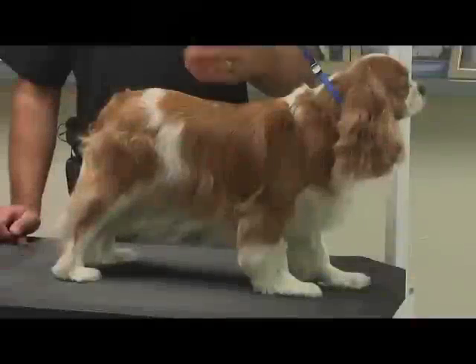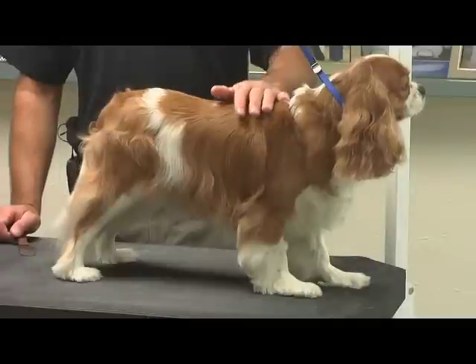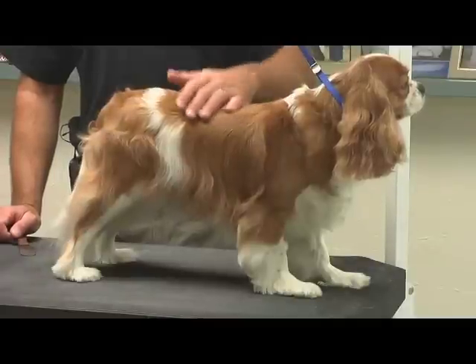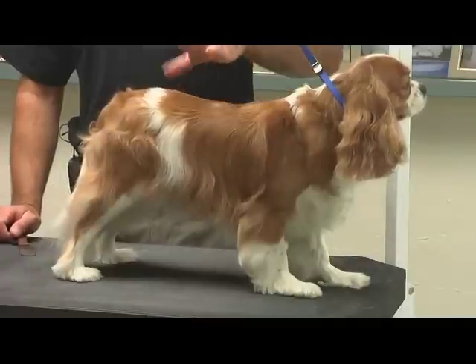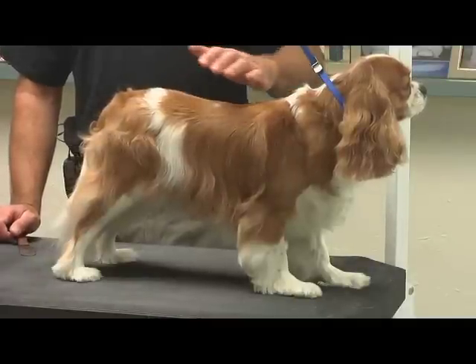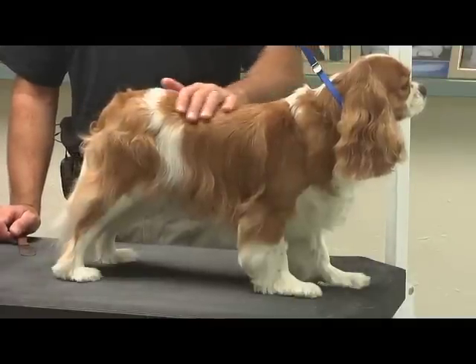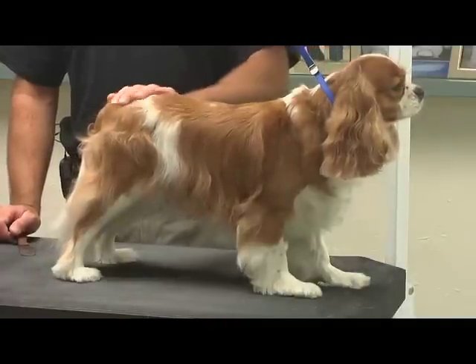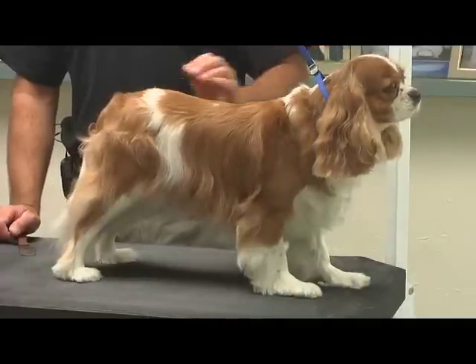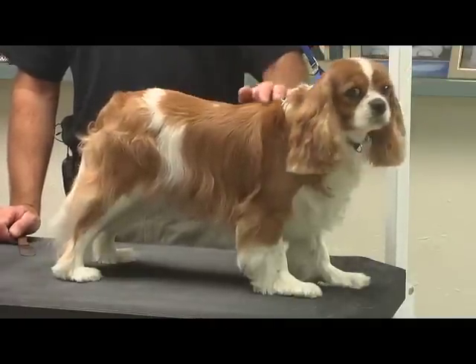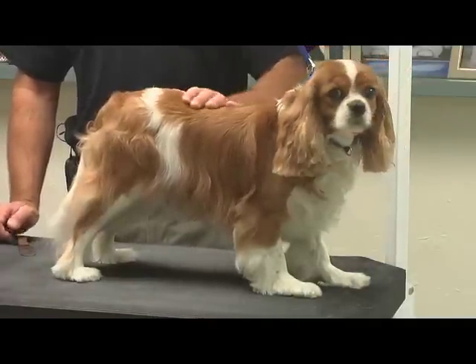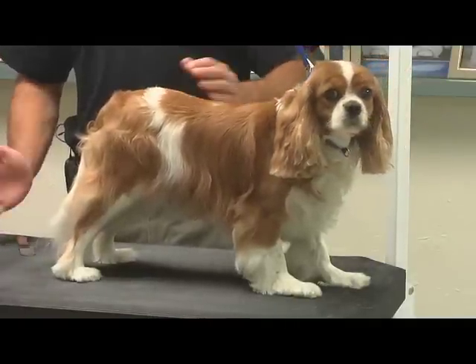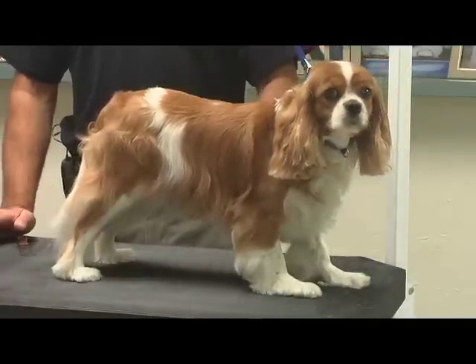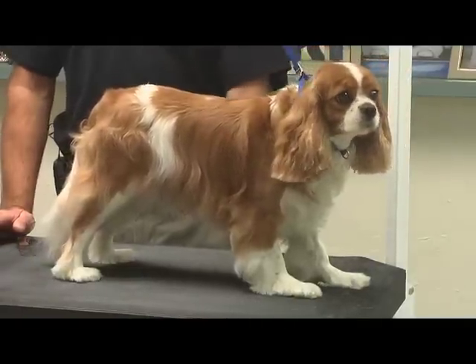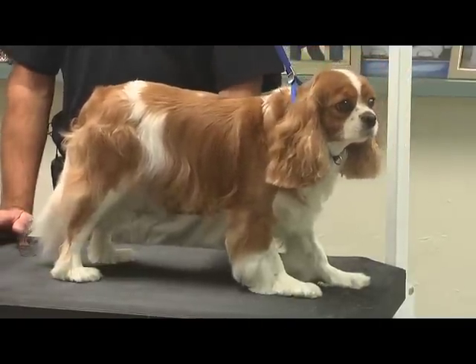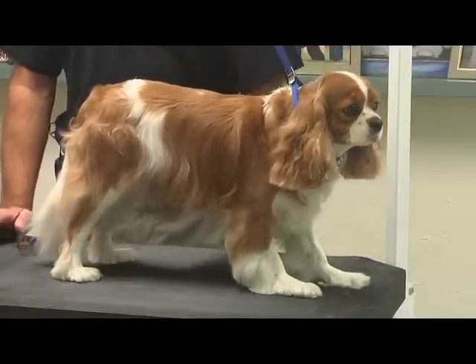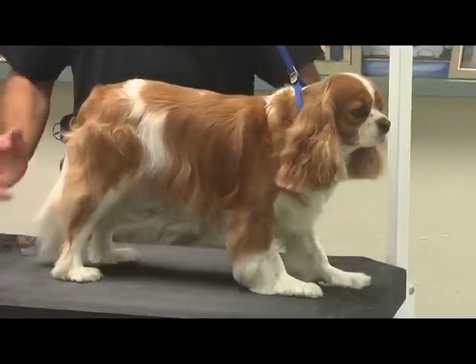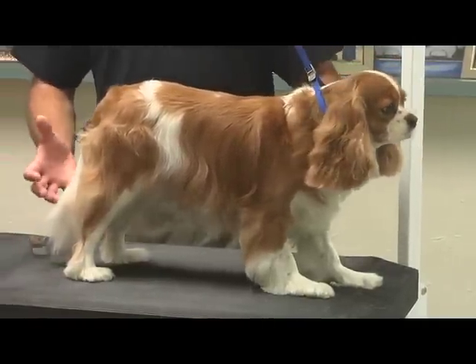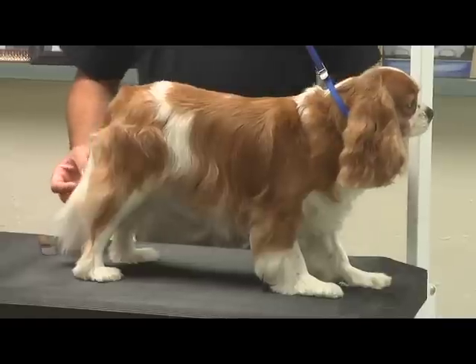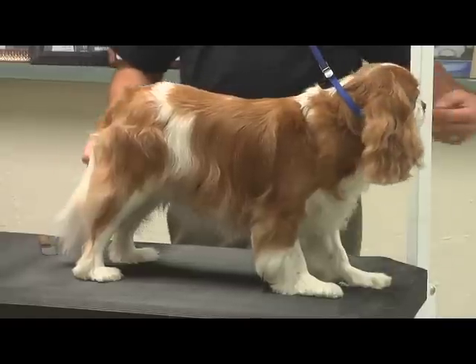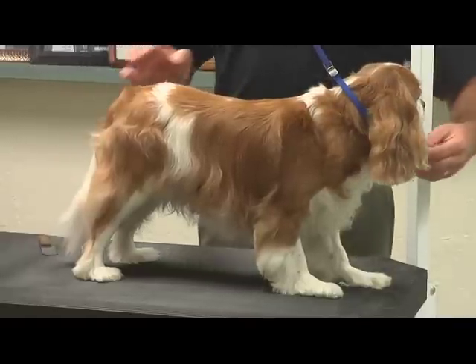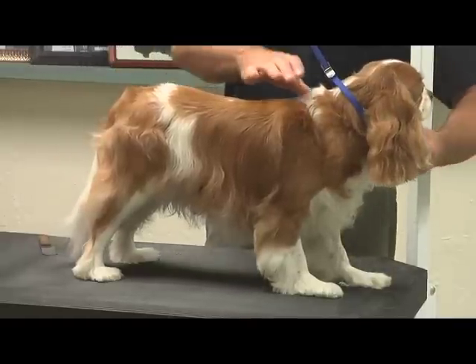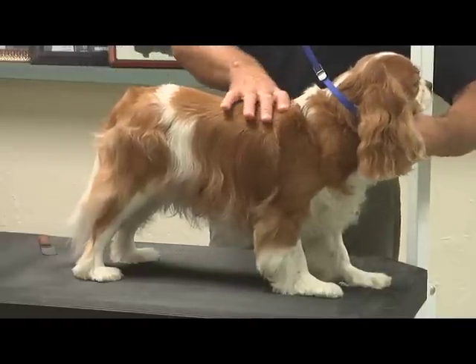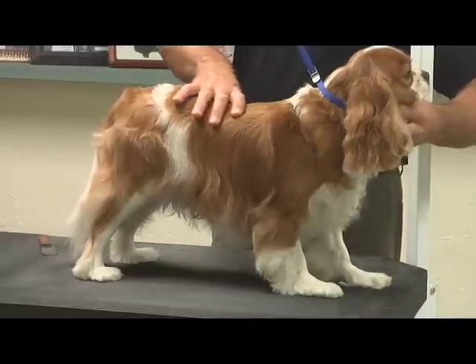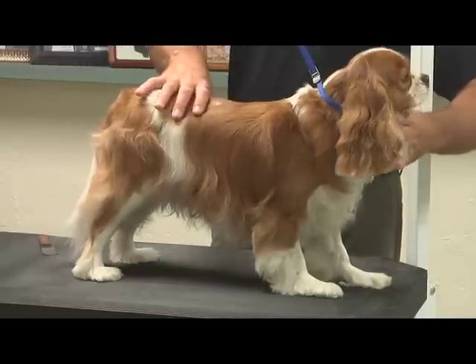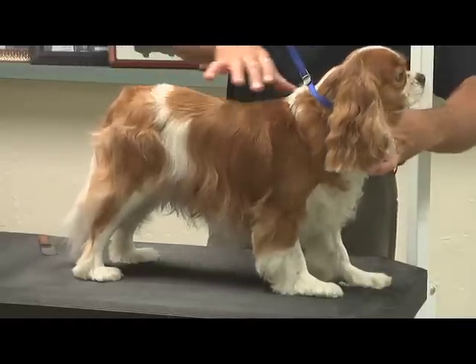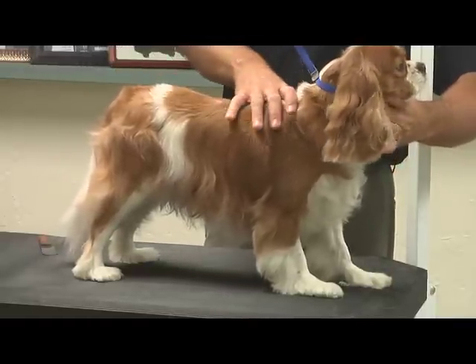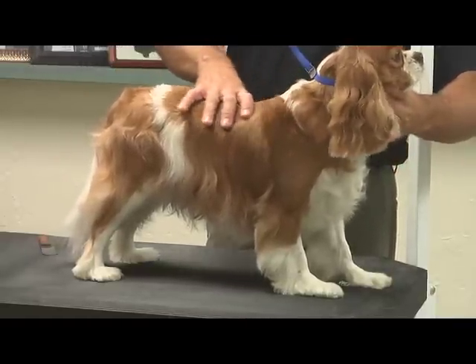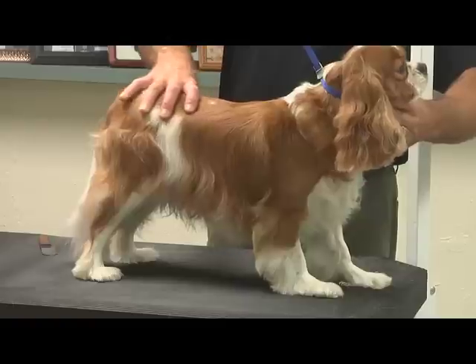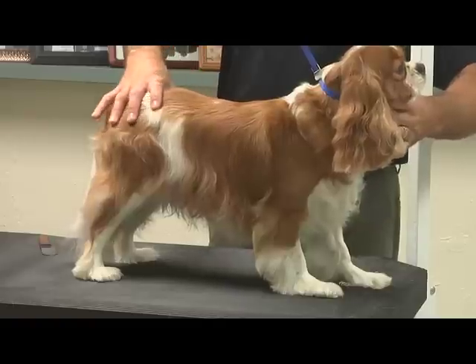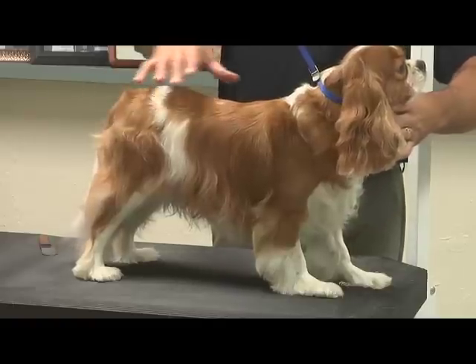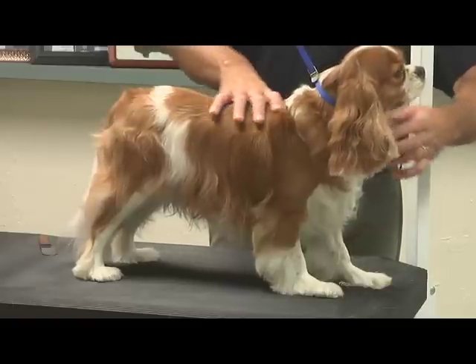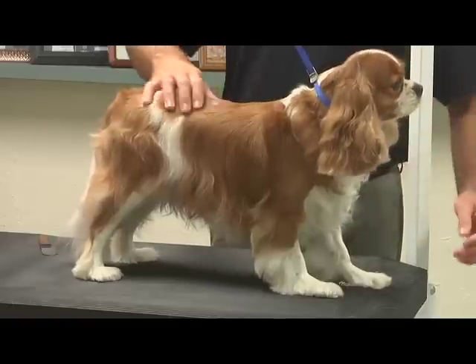What we're going to do is just a quick, easy maintenance trim, trying to keep it looking natural for your pet dogs. You want to keep that natural look, but you do have to do some work to maintain it.